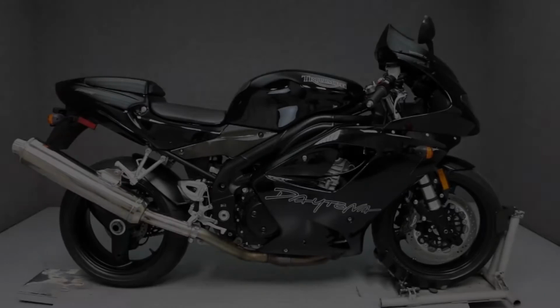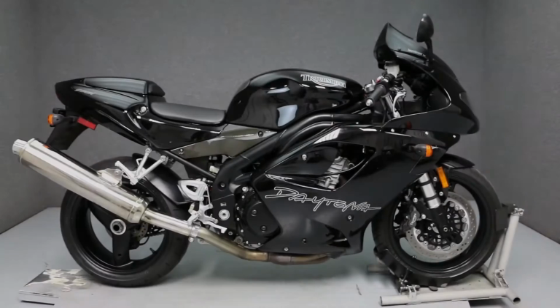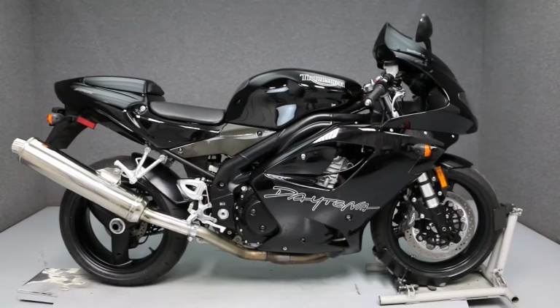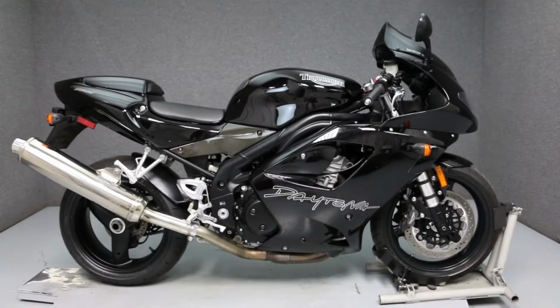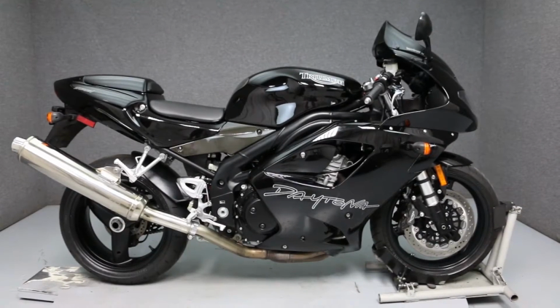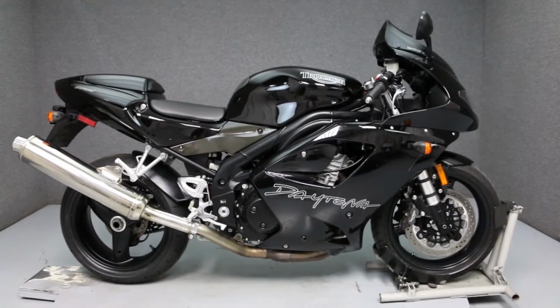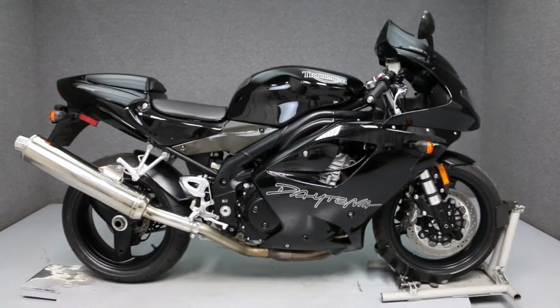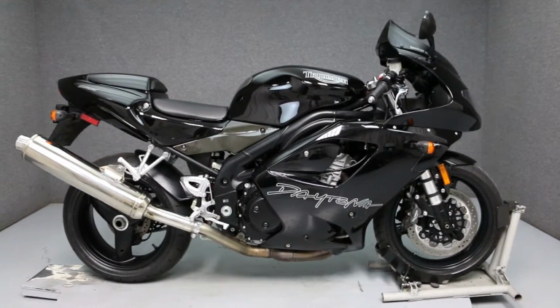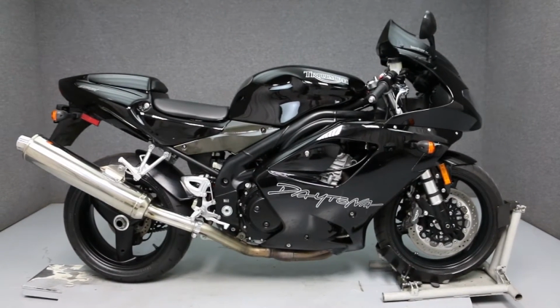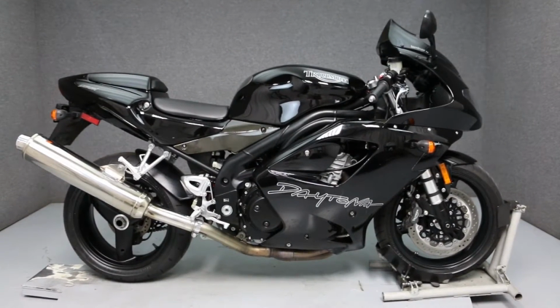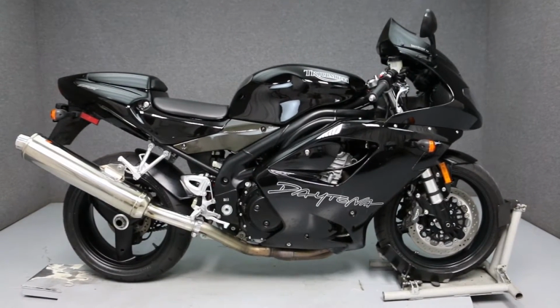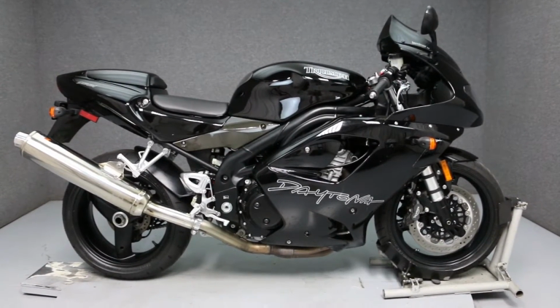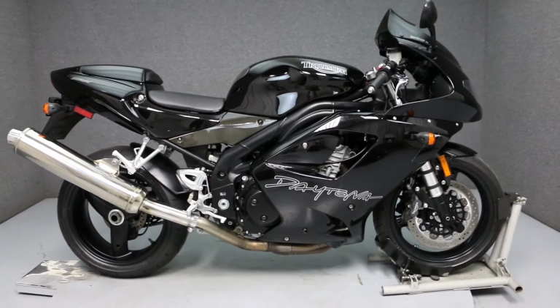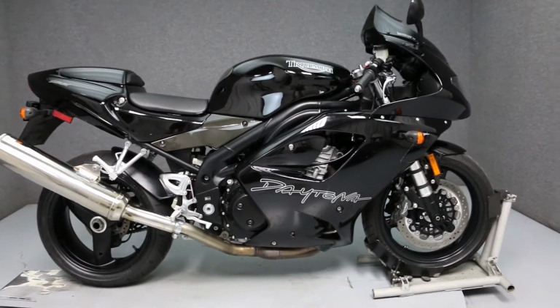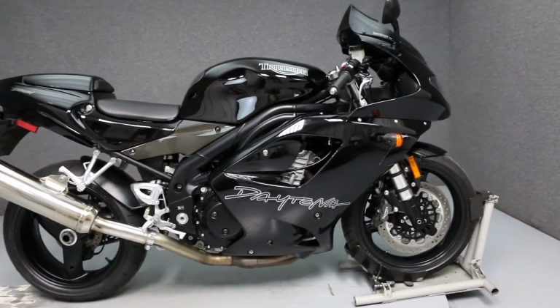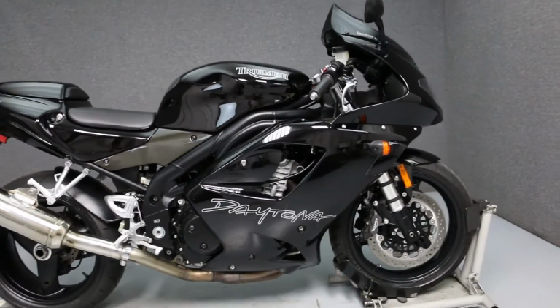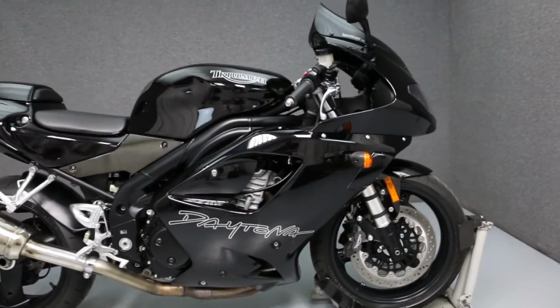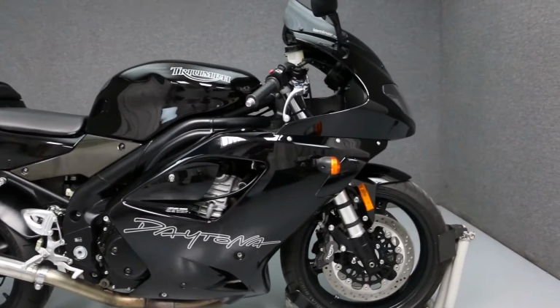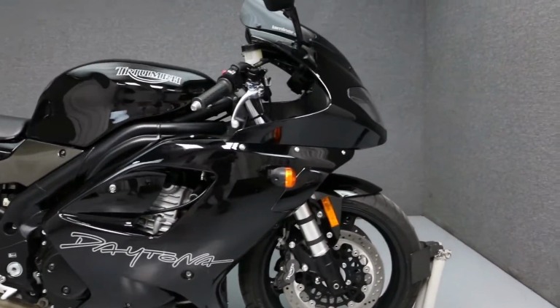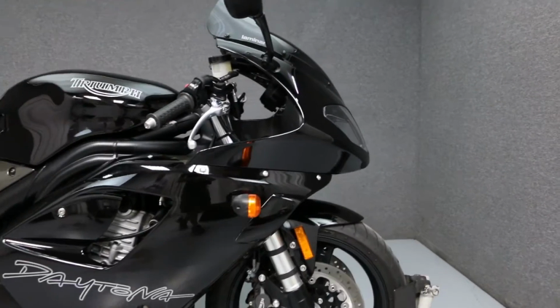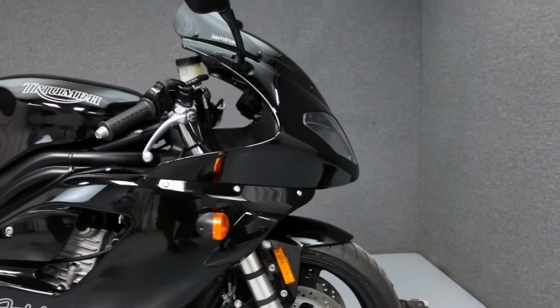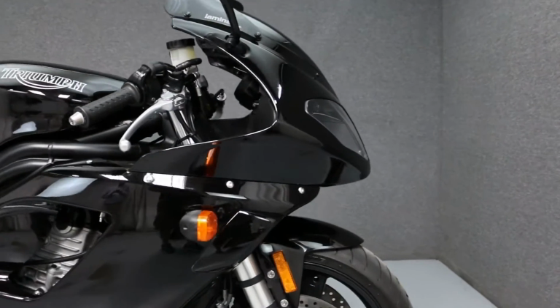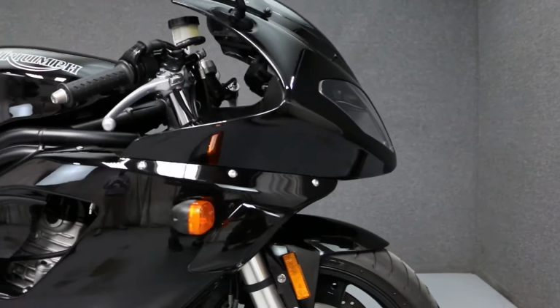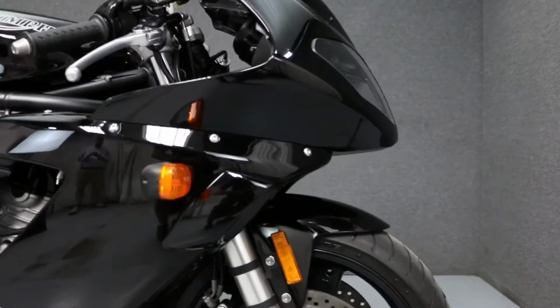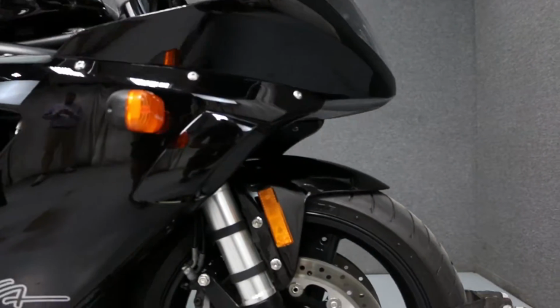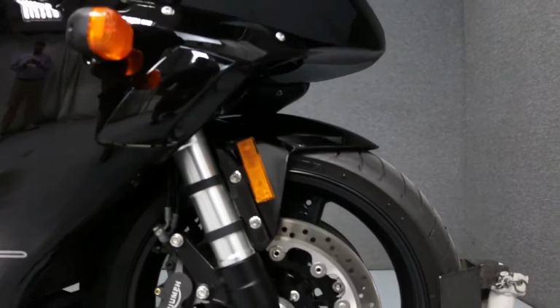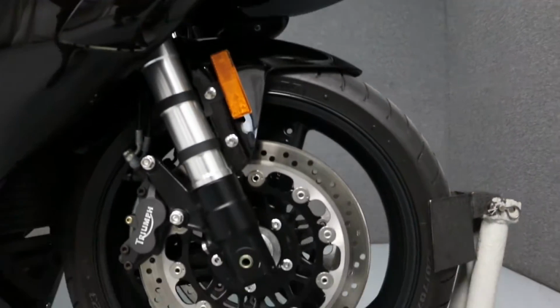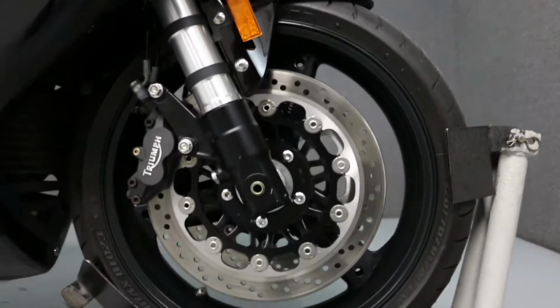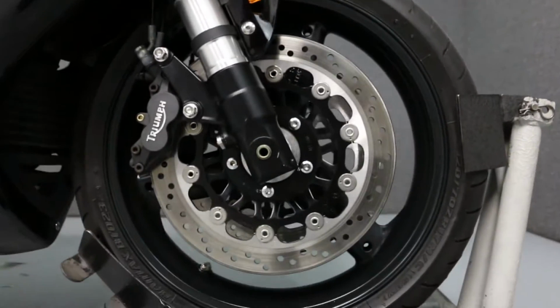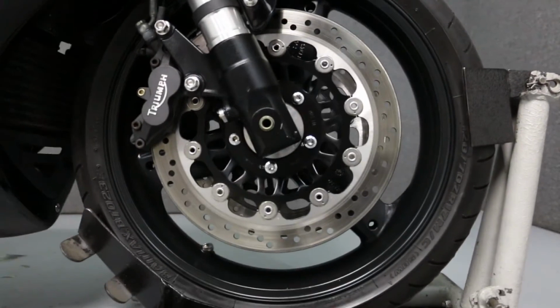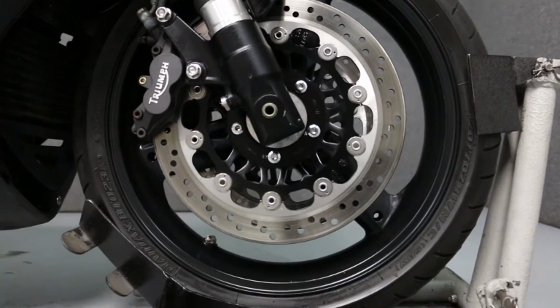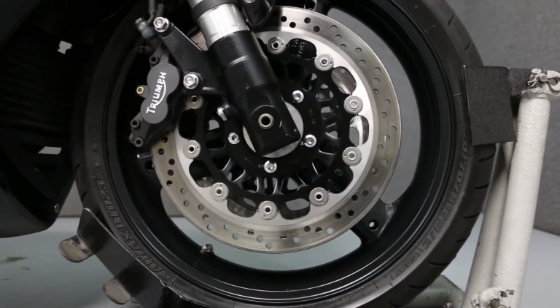Hi everyone, this is Joe at National Power Sports, and today we're going to take a close up look at the cosmetic condition of this 2004 Triumph Daytona.